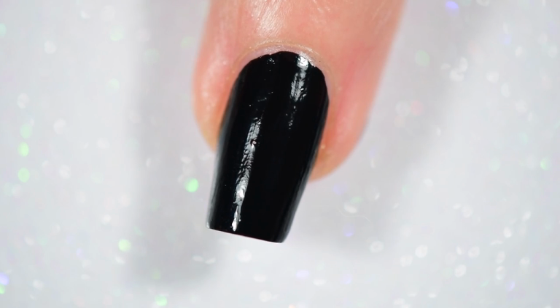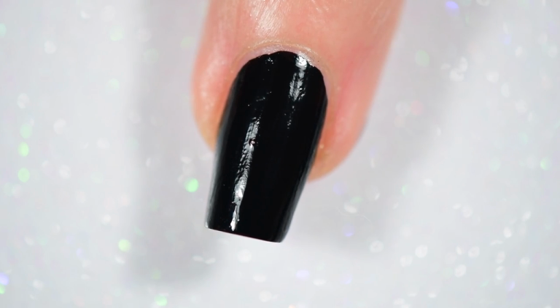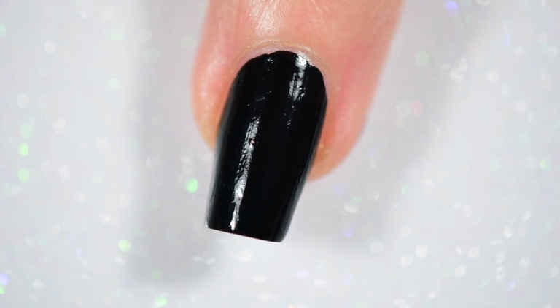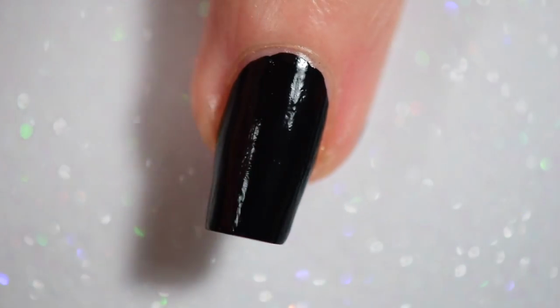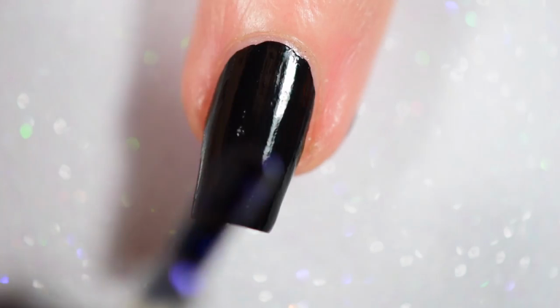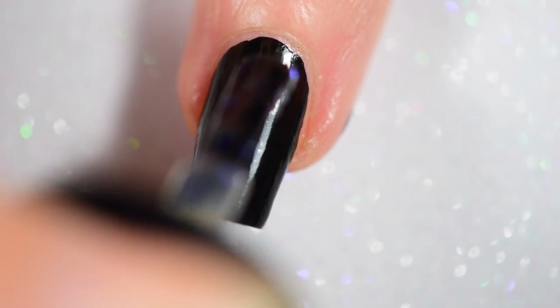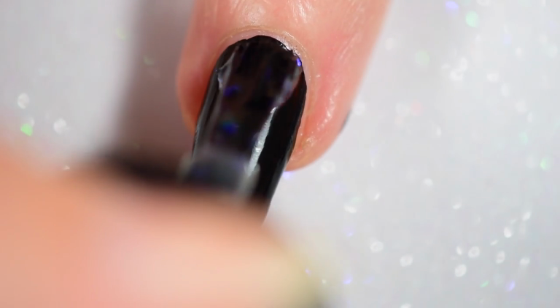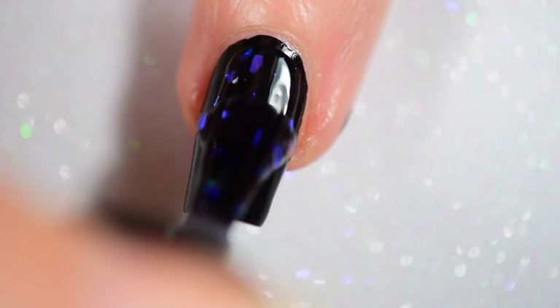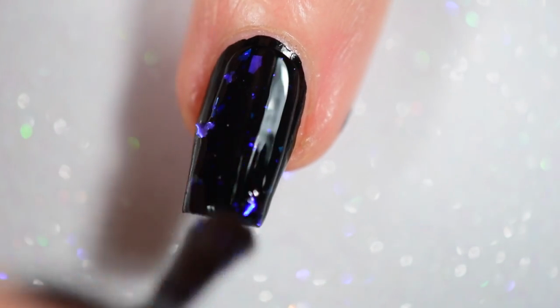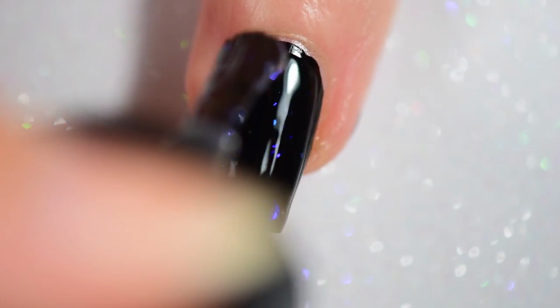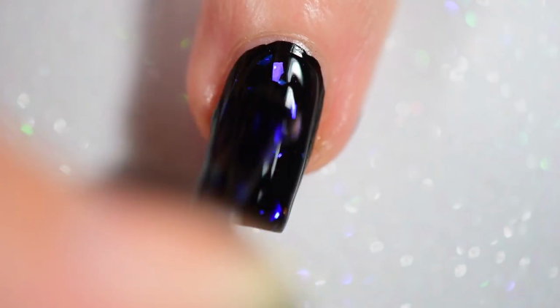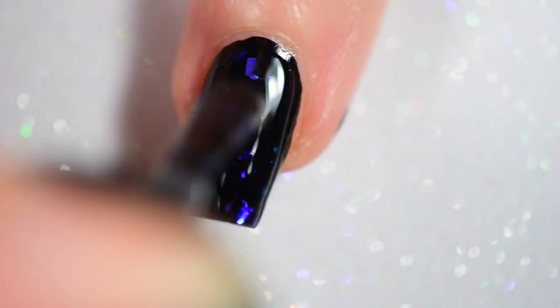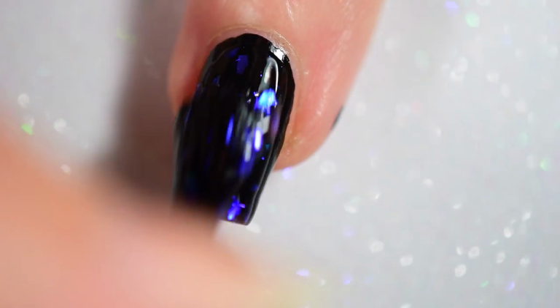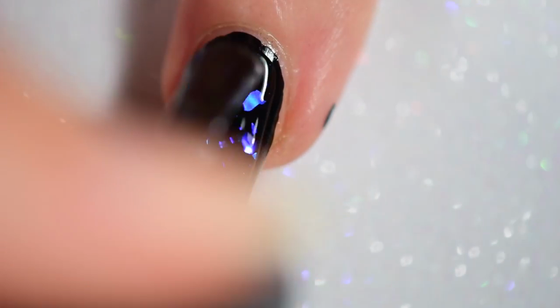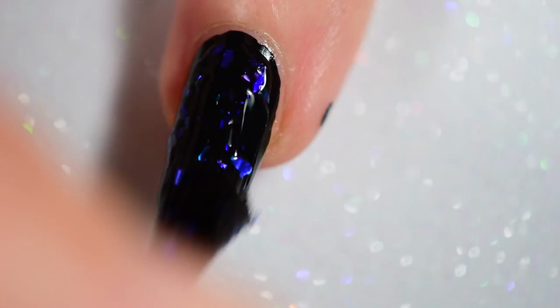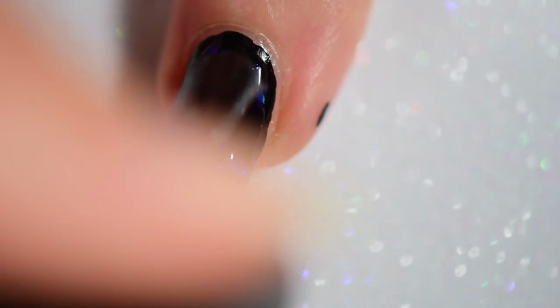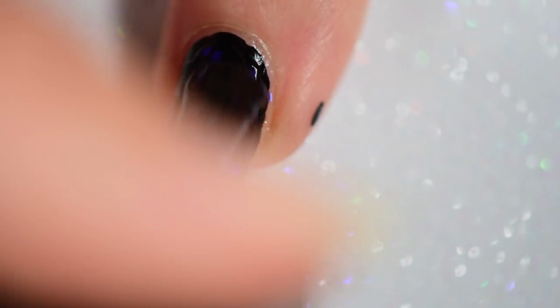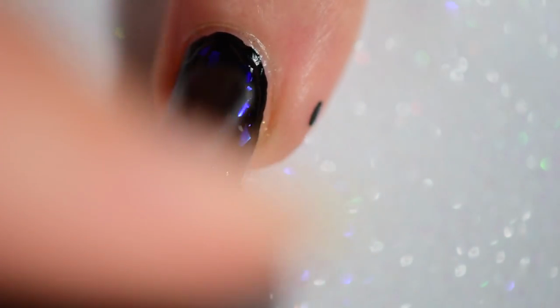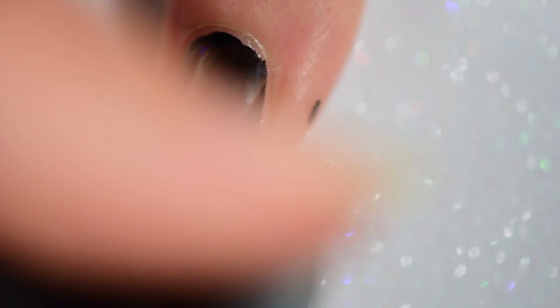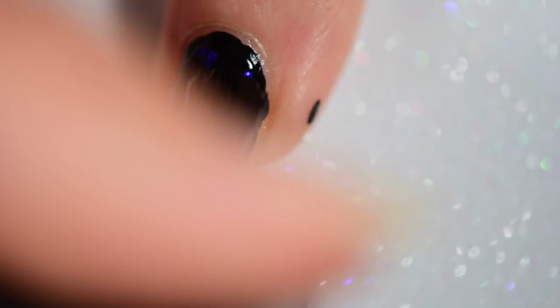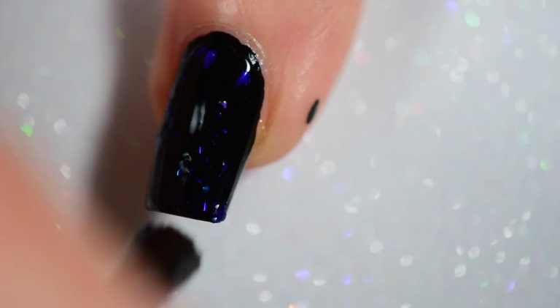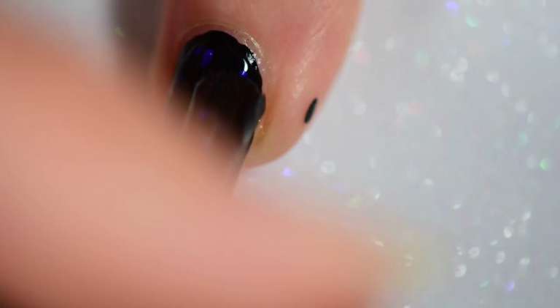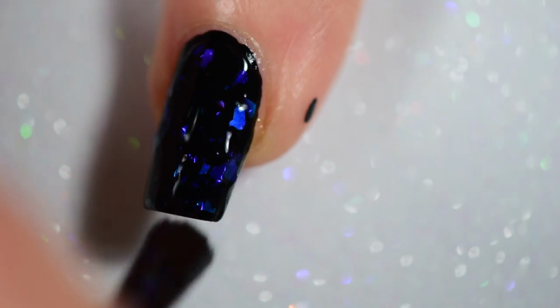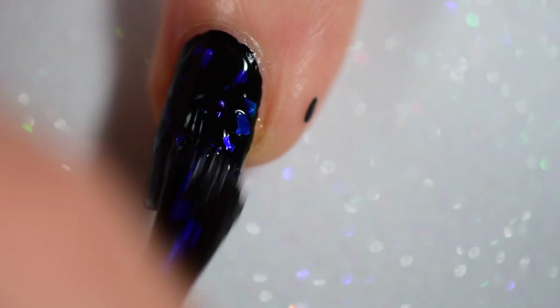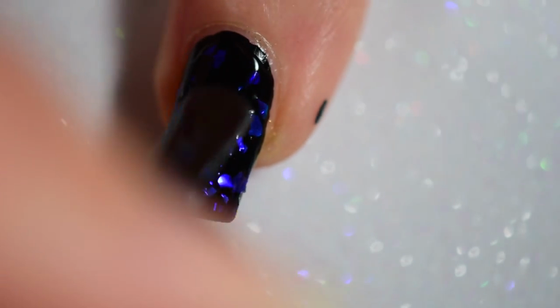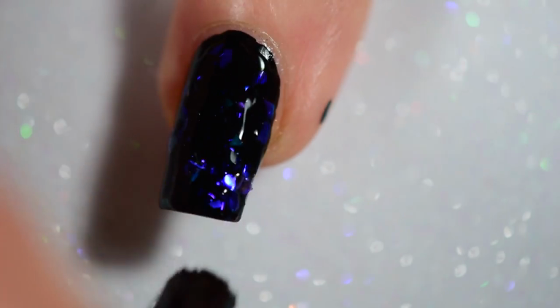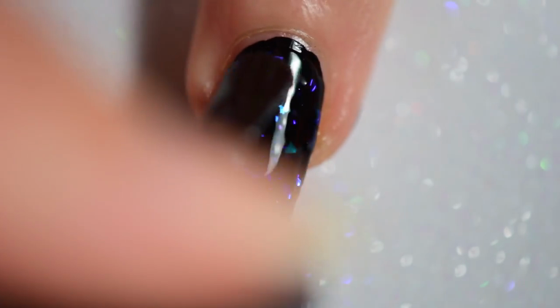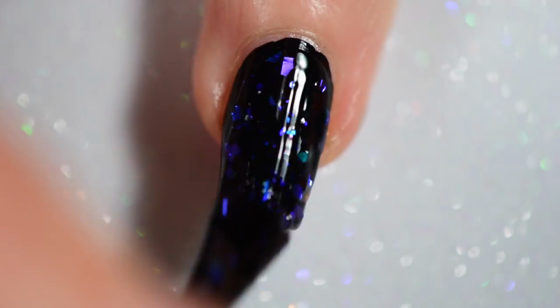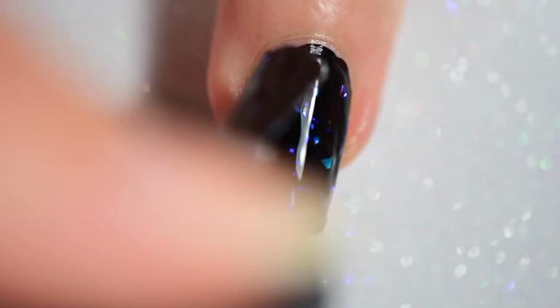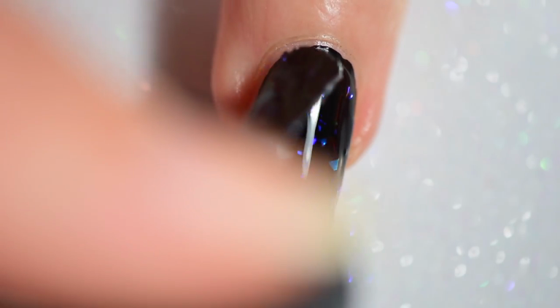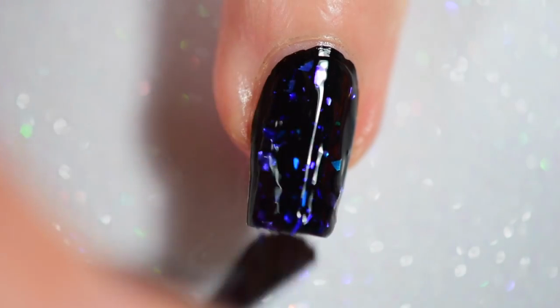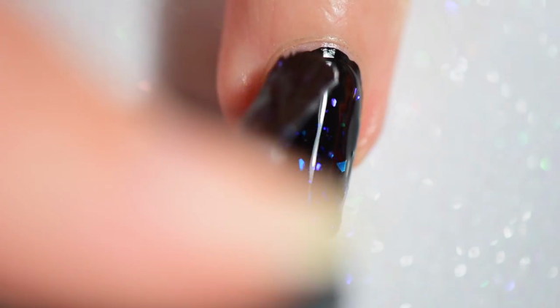So I figured, you know what, I'll see if I can get them. And my rep was like, these are new, you could swatch them. And I said okay. And I got them, and now I'm playing with them.